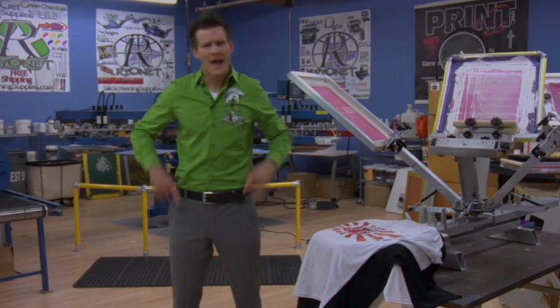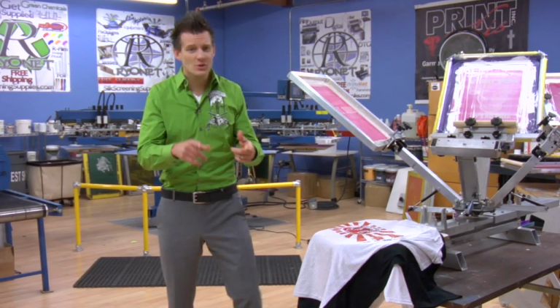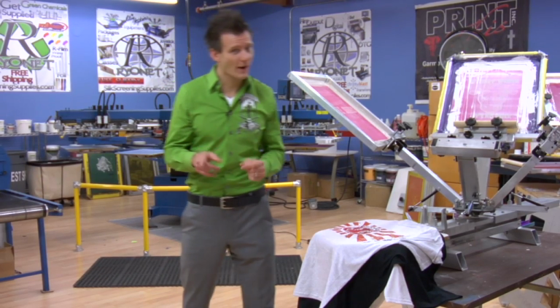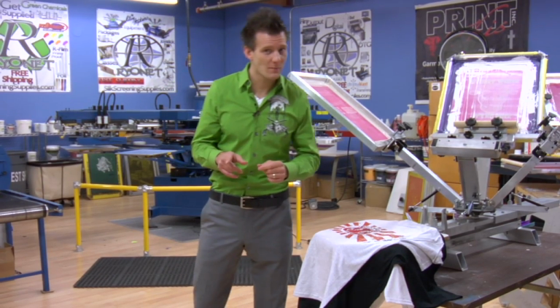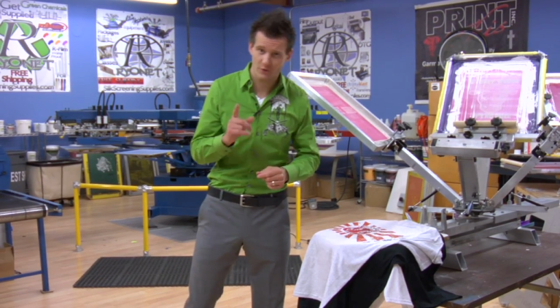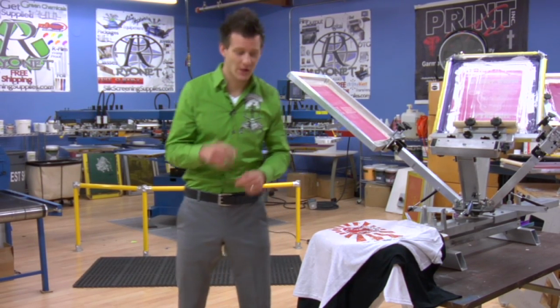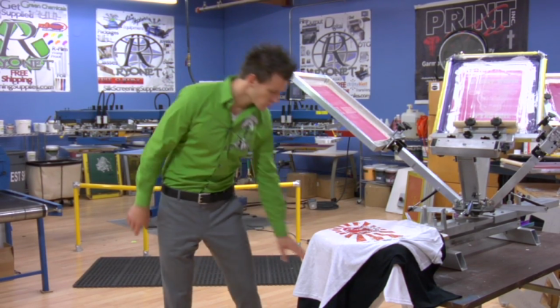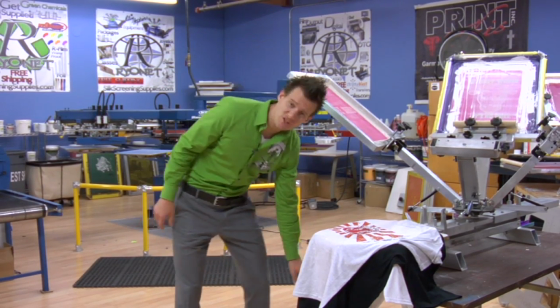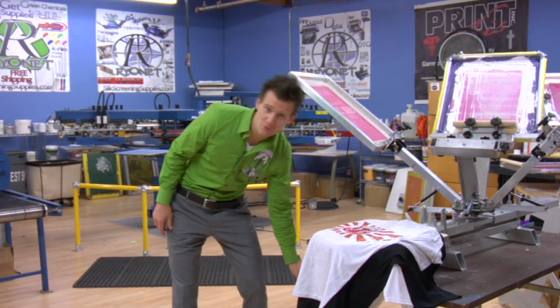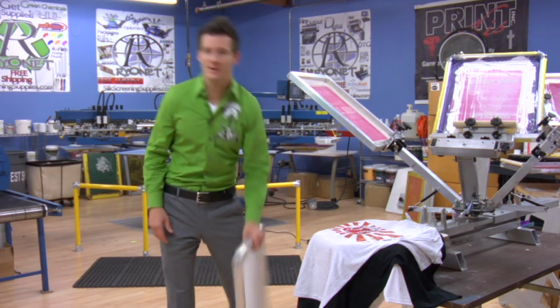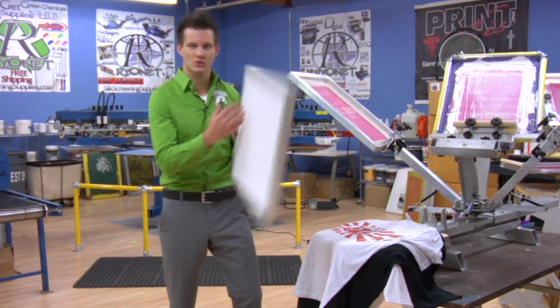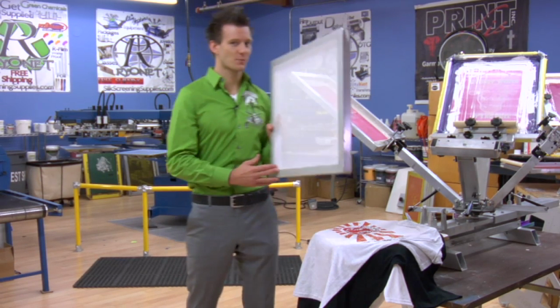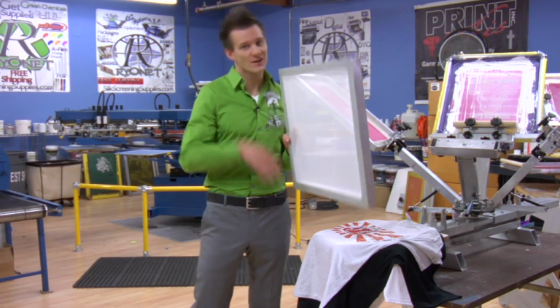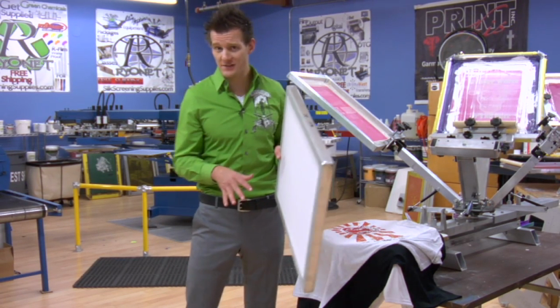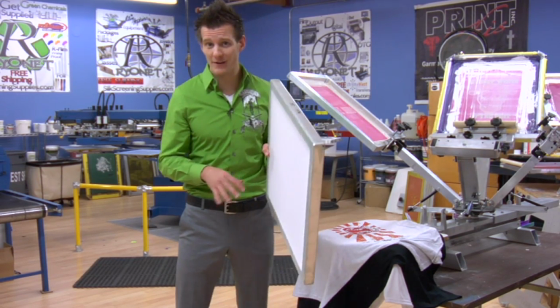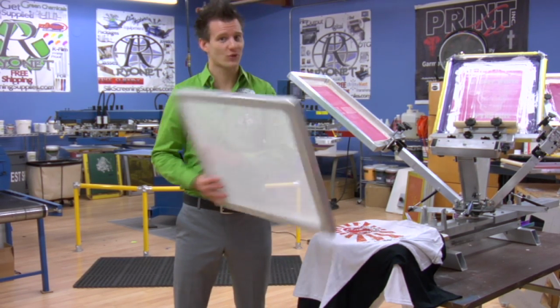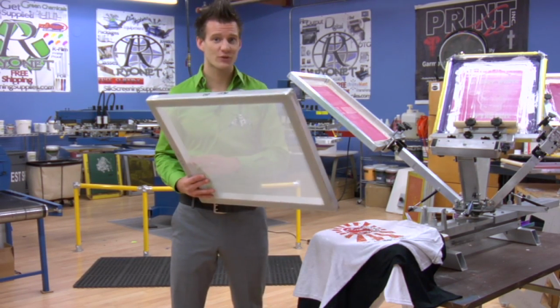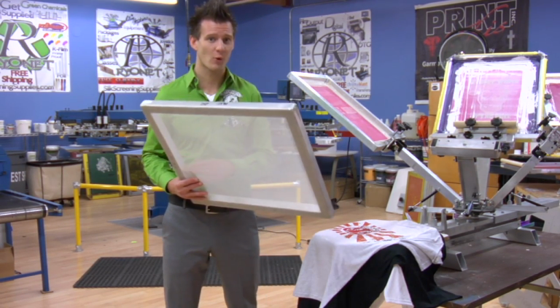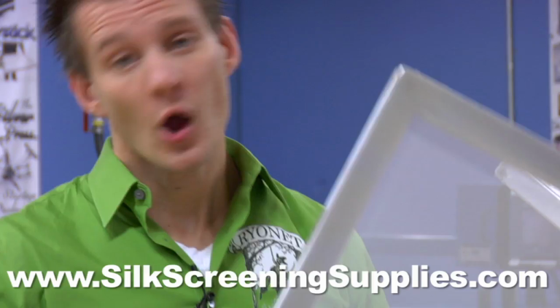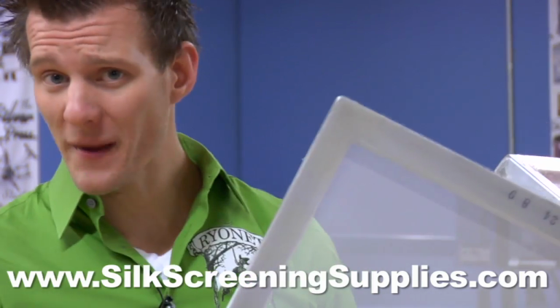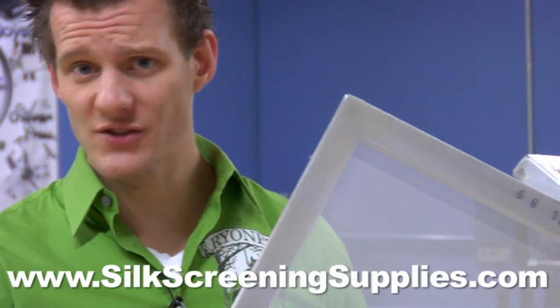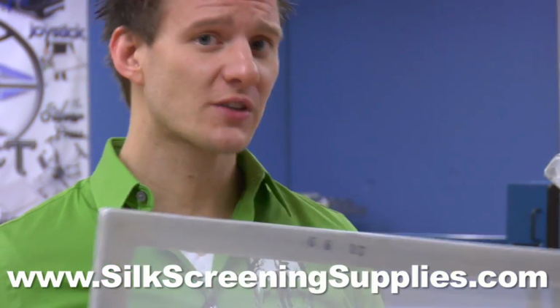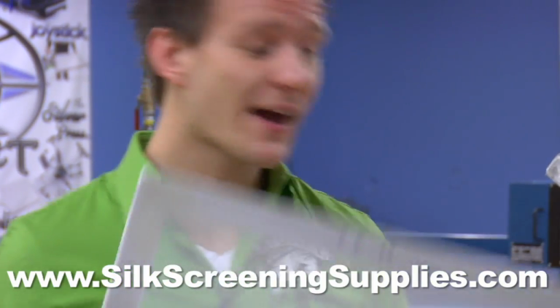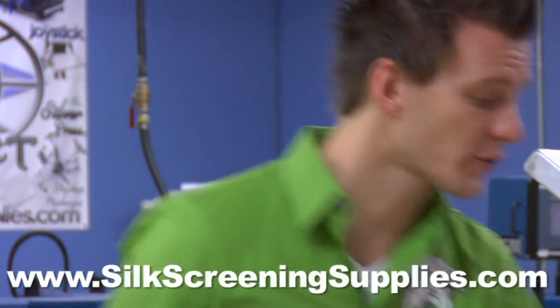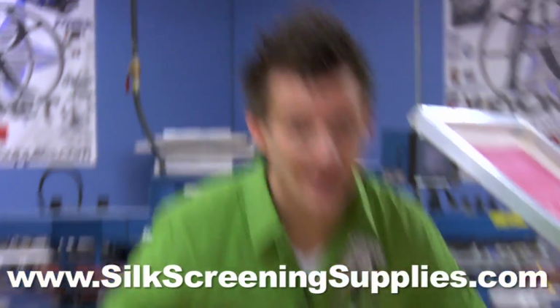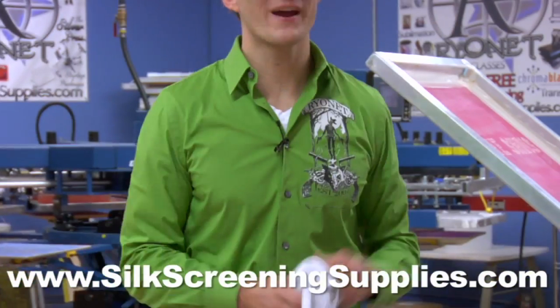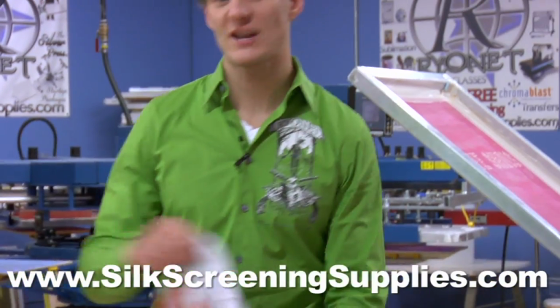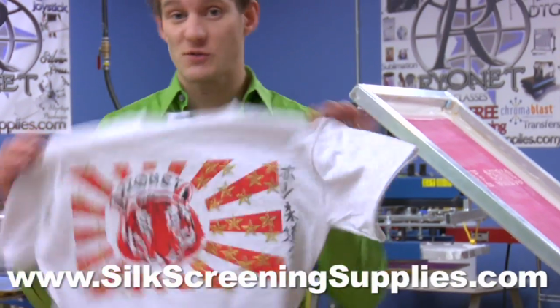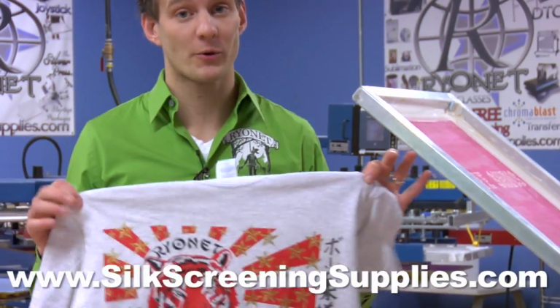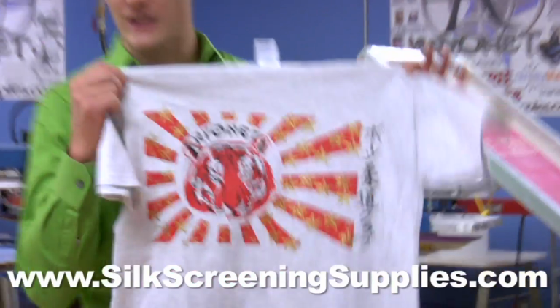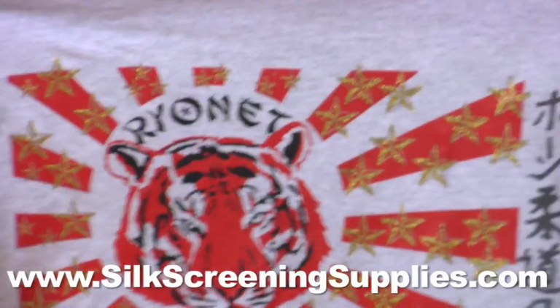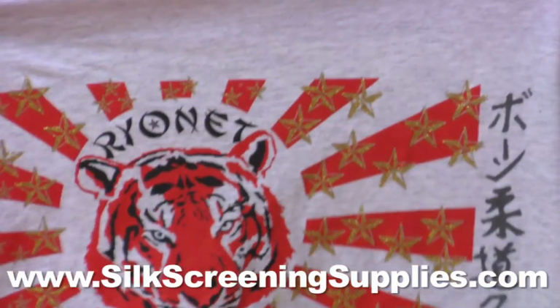How do you choose the right screen mesh for your job? Screen mesh is measured by how many threads cross per inch. It starts out pretty low, like 12 or 24. Low mesh screens are used to let a lot of ink through the screen, or ink that has large particles like glitter and shimmer.